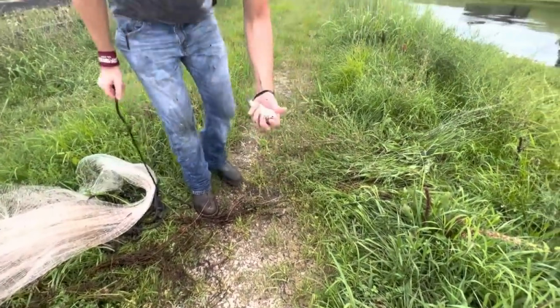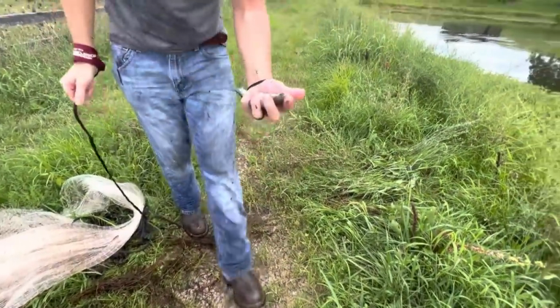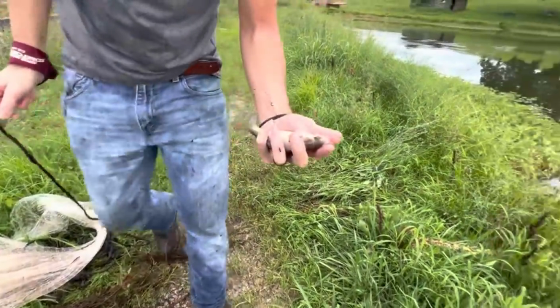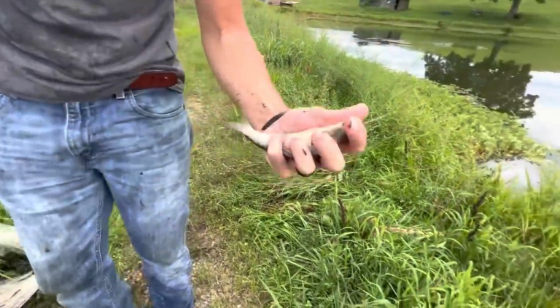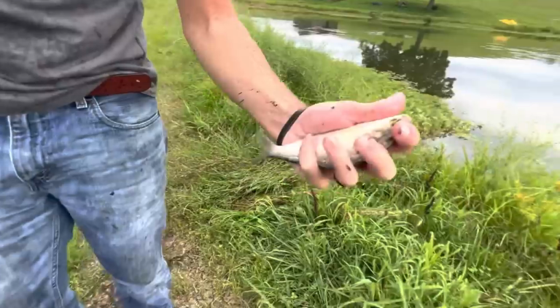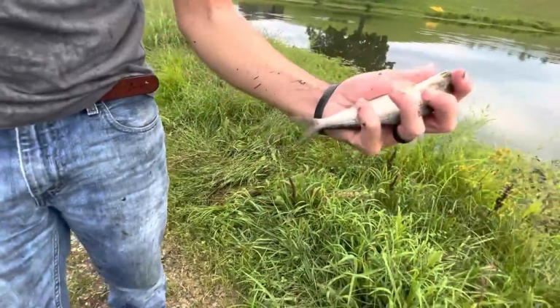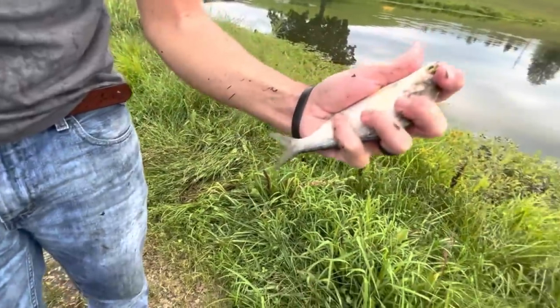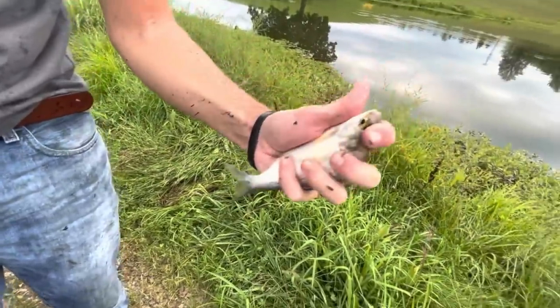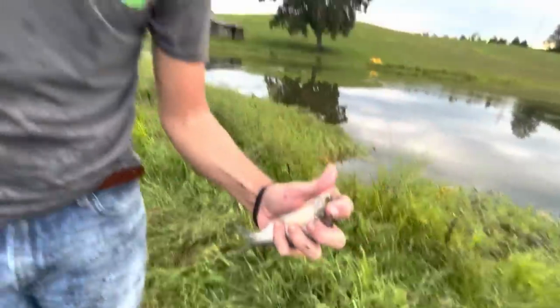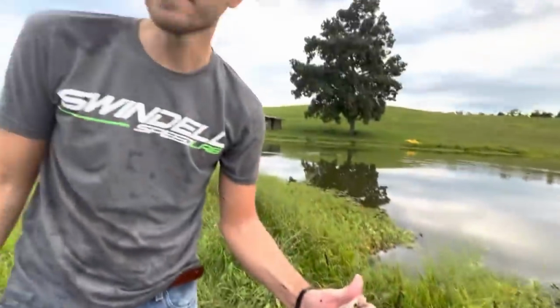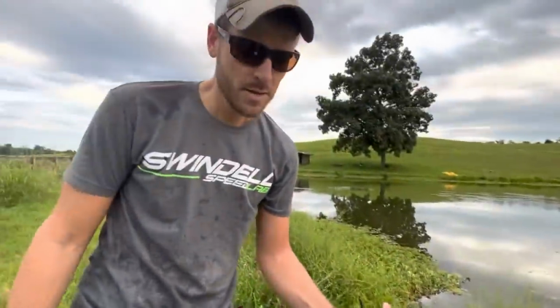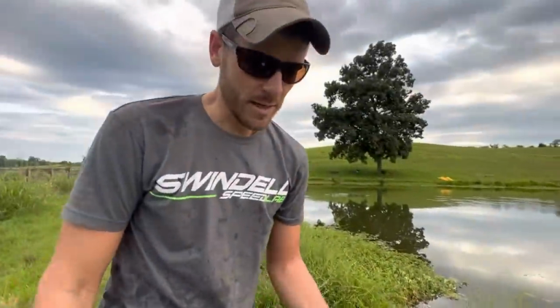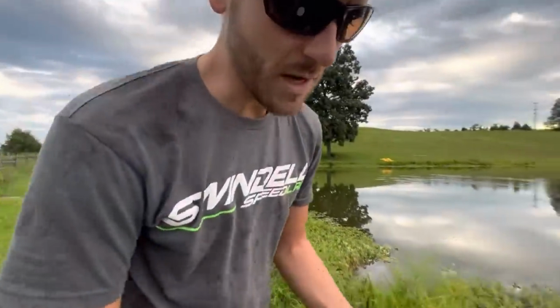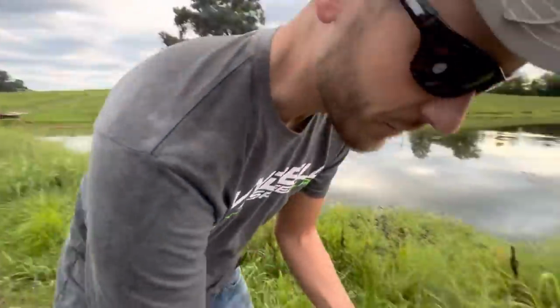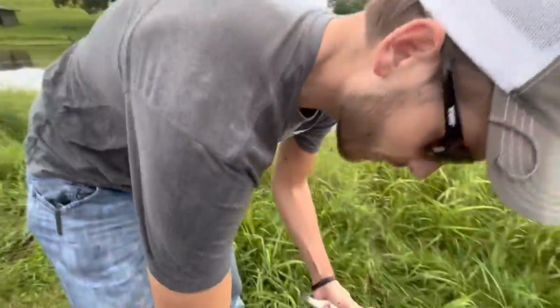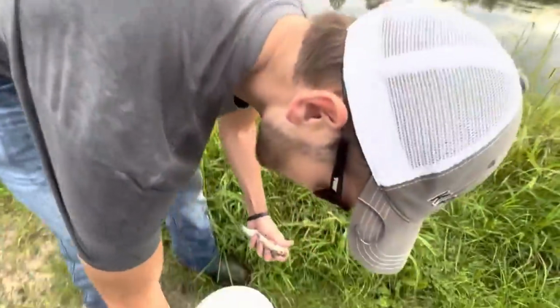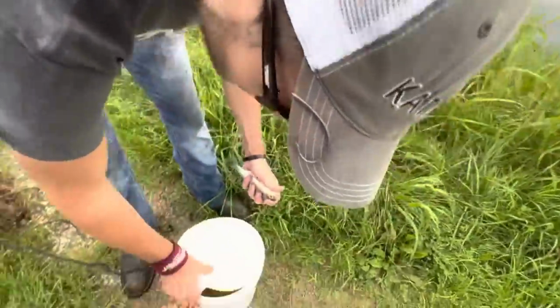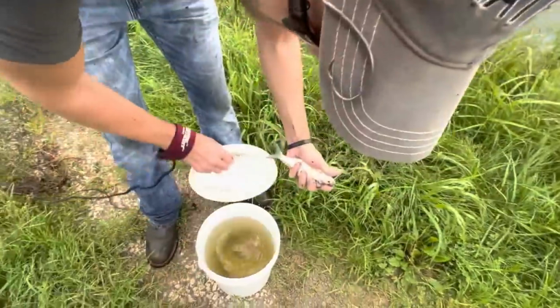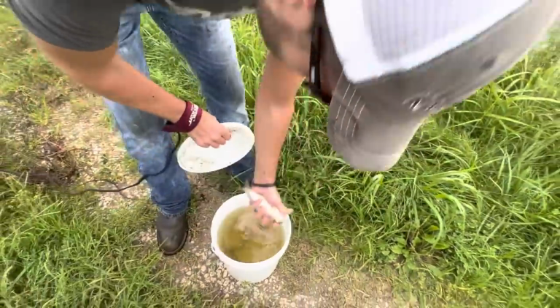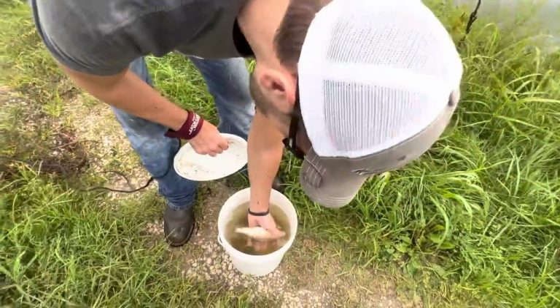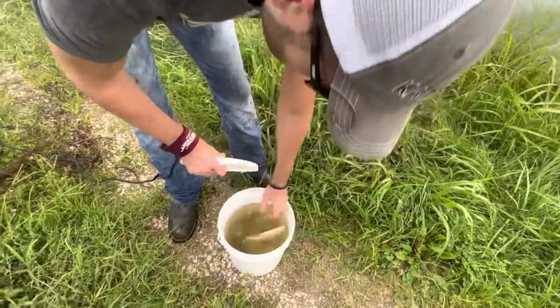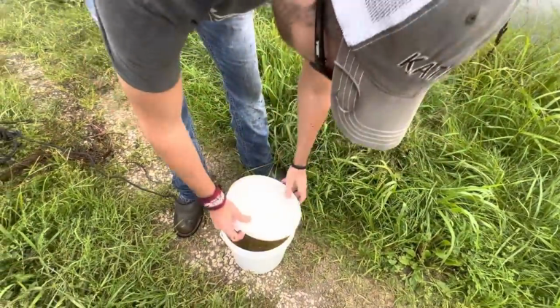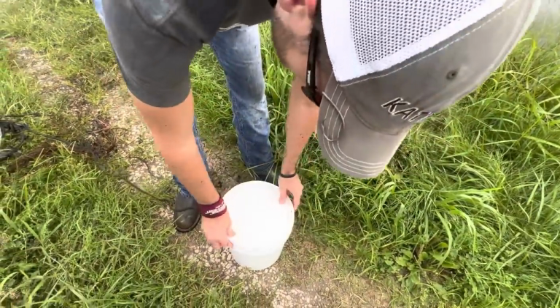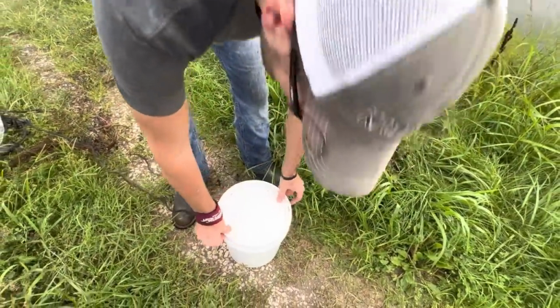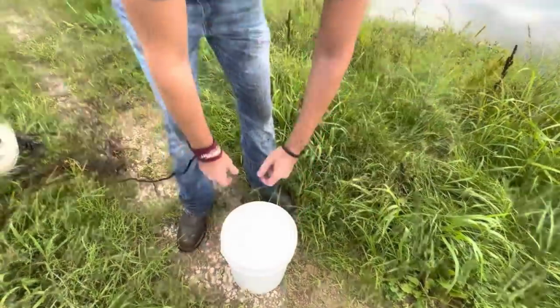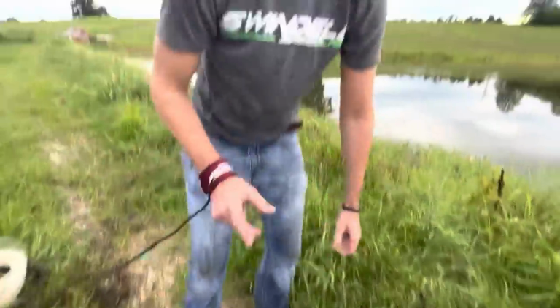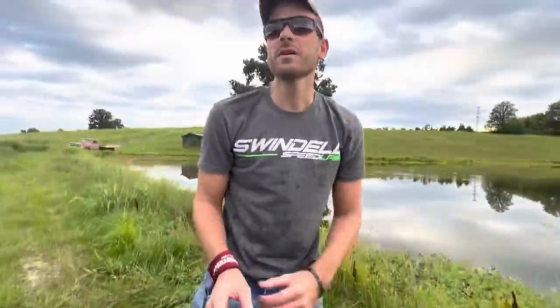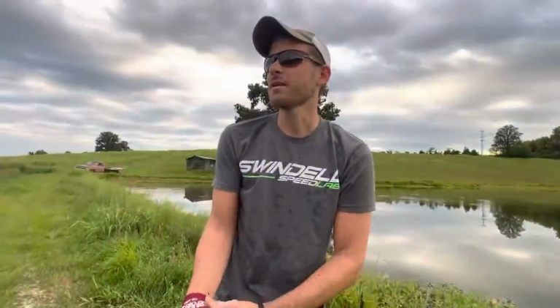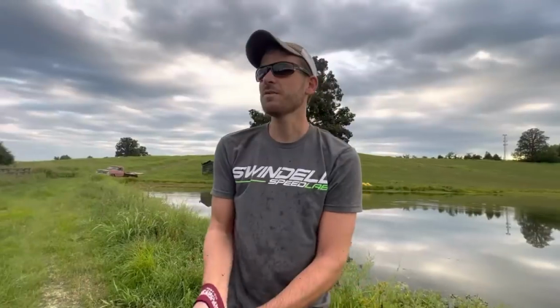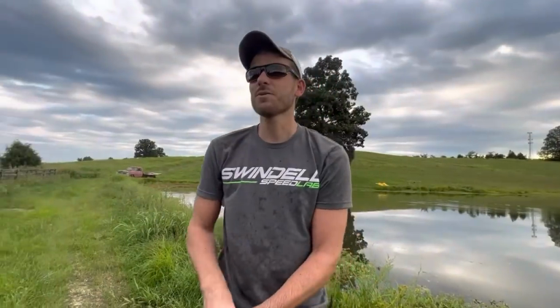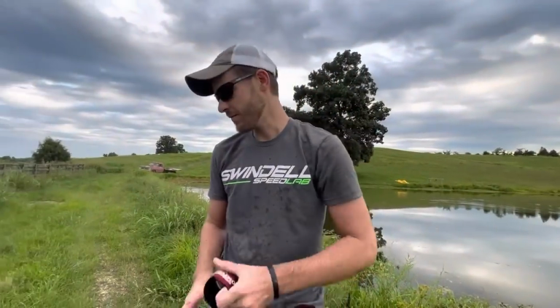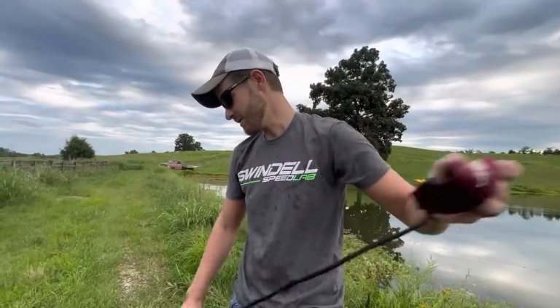We've got a decent sized little gizzard shad and we've got a bucket full of small to medium sized bluegill. Before these things die we're going to go get them on the hook, and I'll explain to you guys how we're going to be fishing tonight.